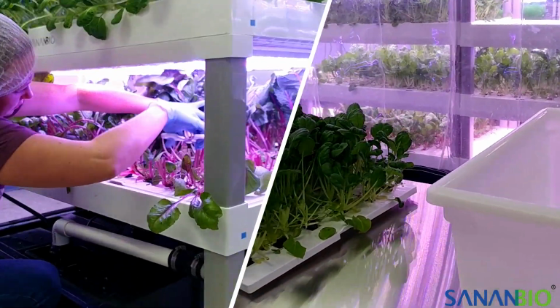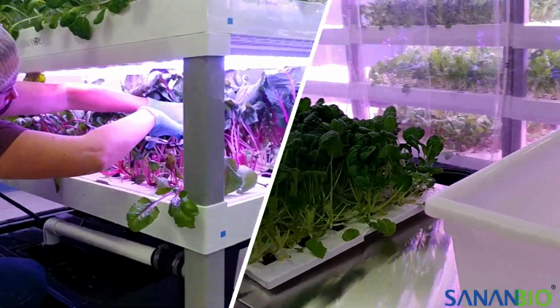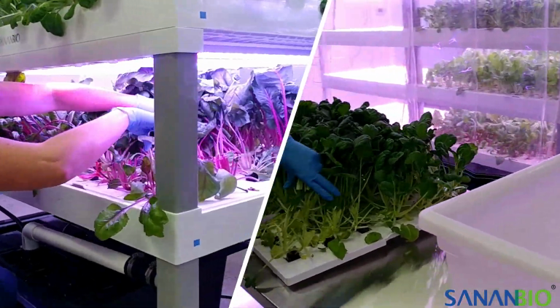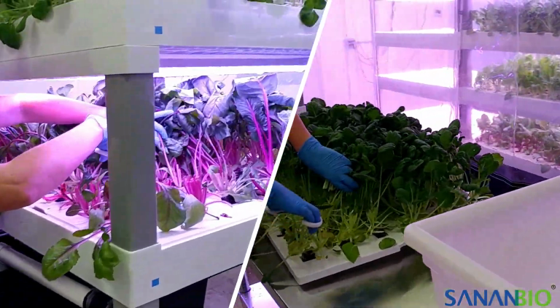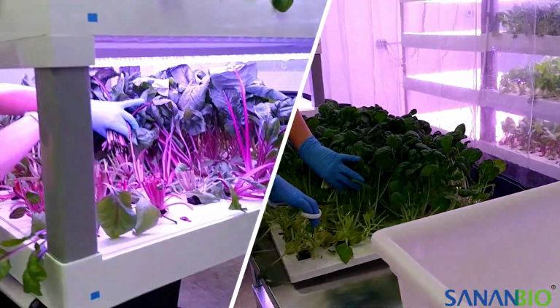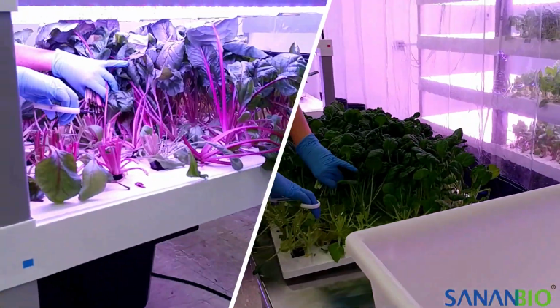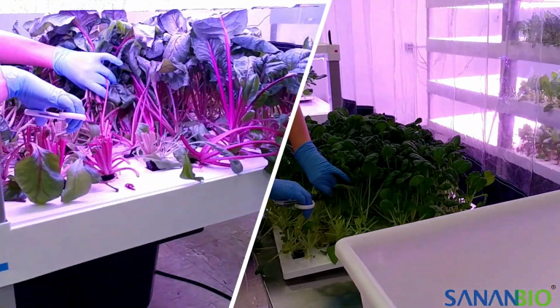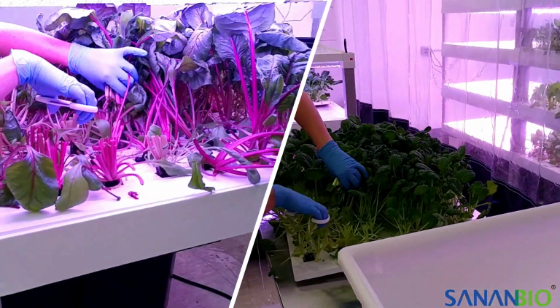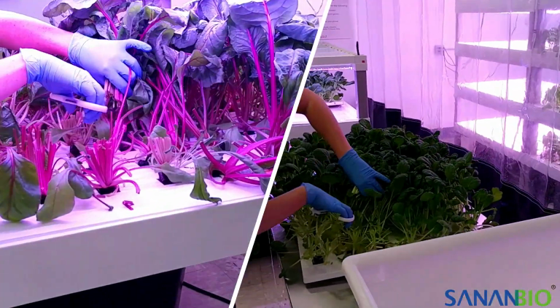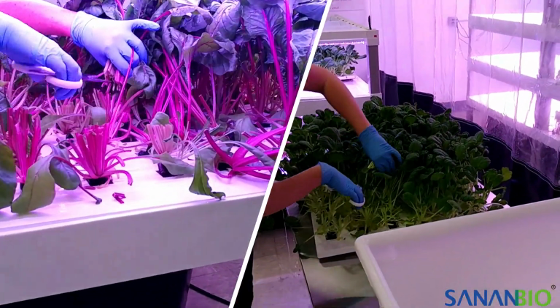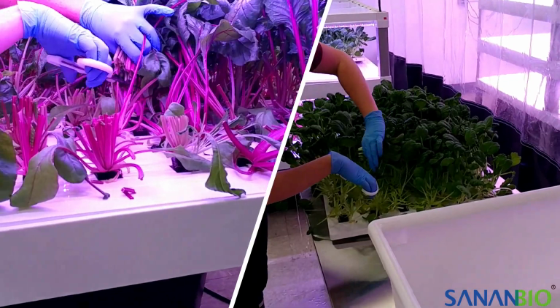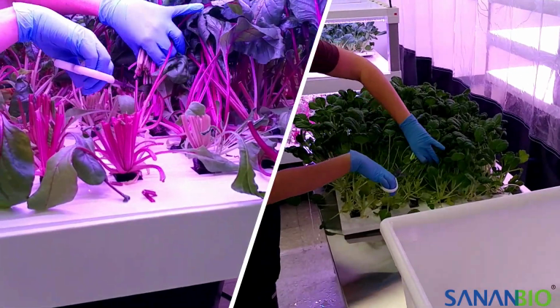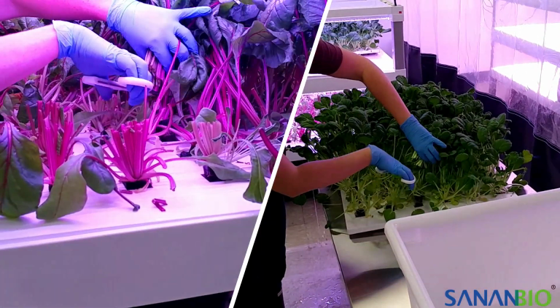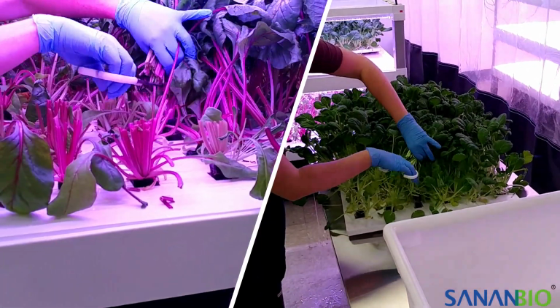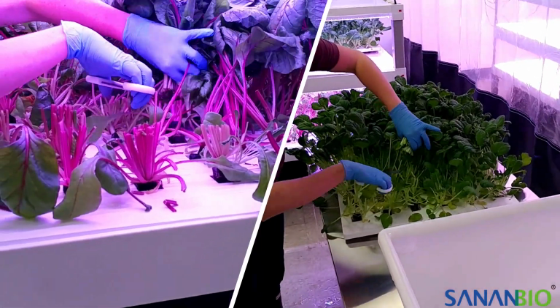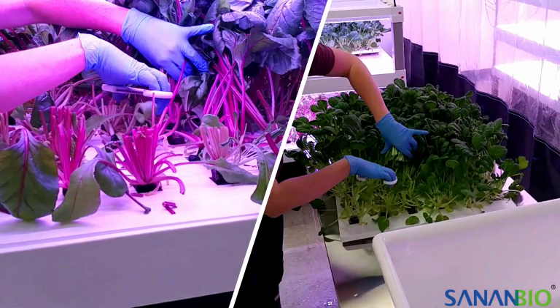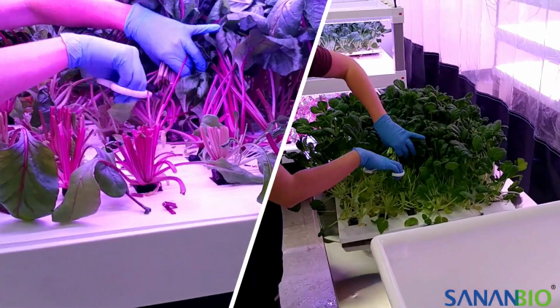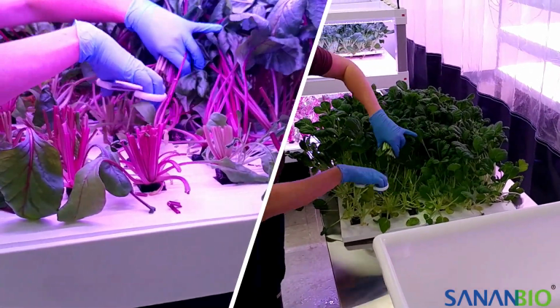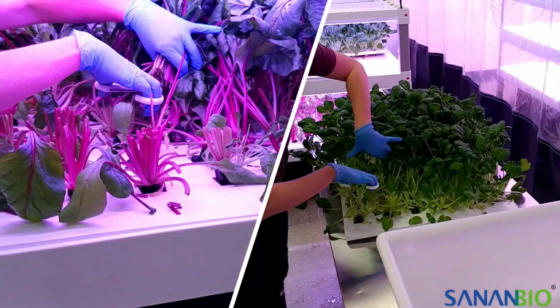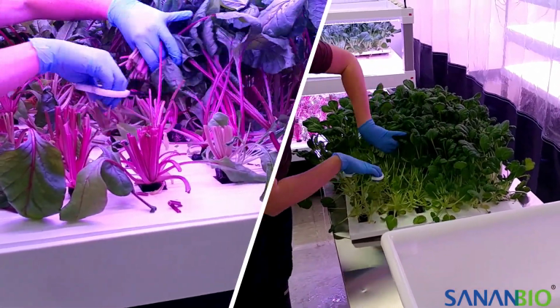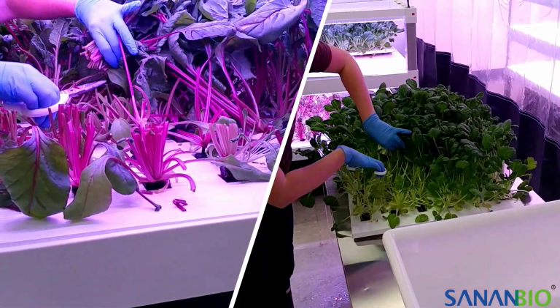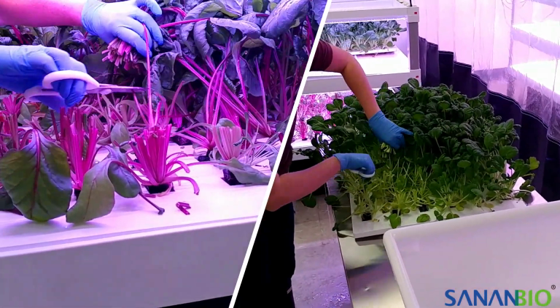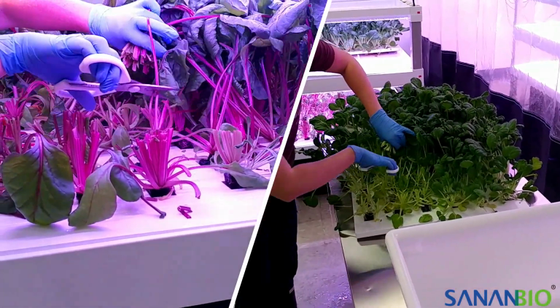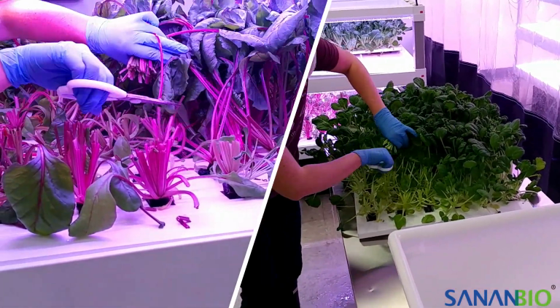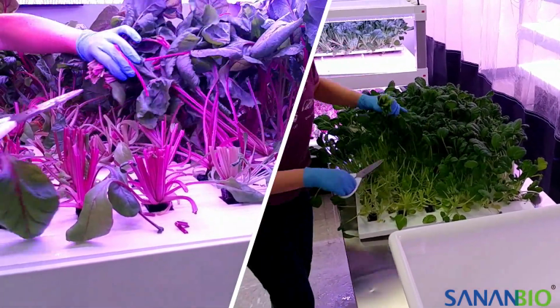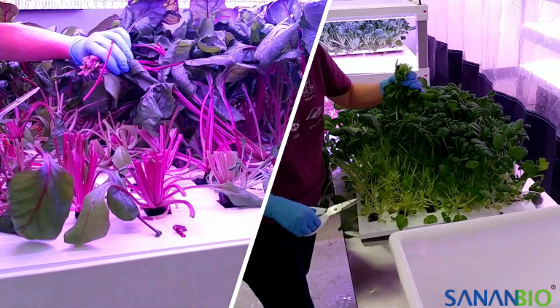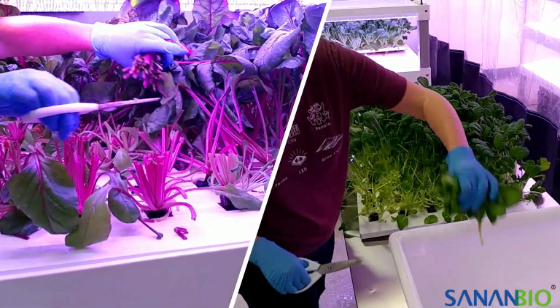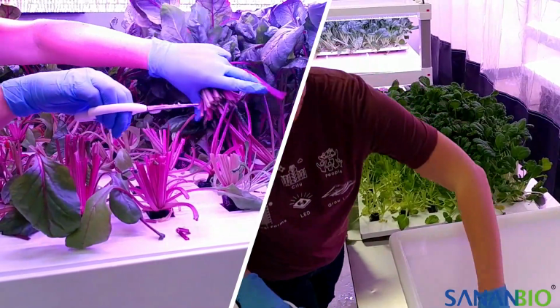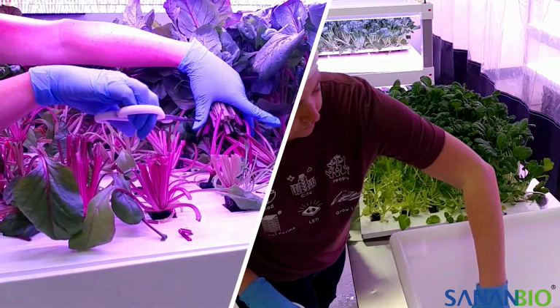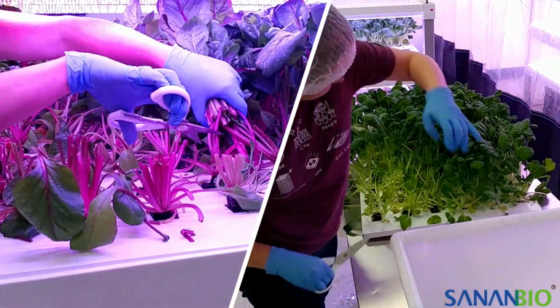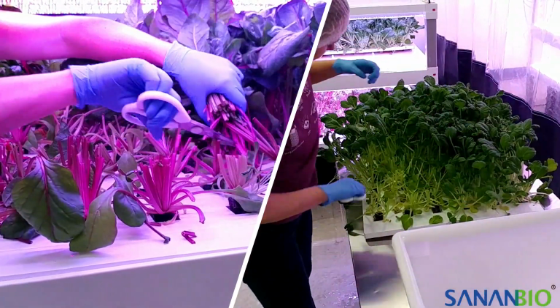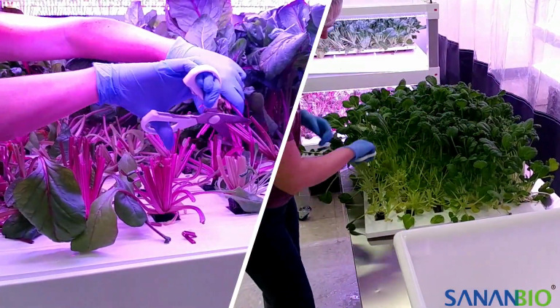Use clean kitchen scissors to cut and put the harvested crop into a clean container. Cut at the base above the plug for a whole head or anywhere on the stem for single leaves. We always recommend washing your produce before consuming.